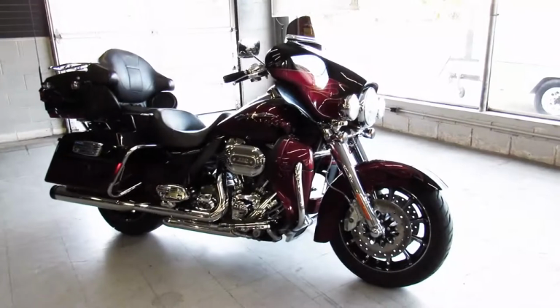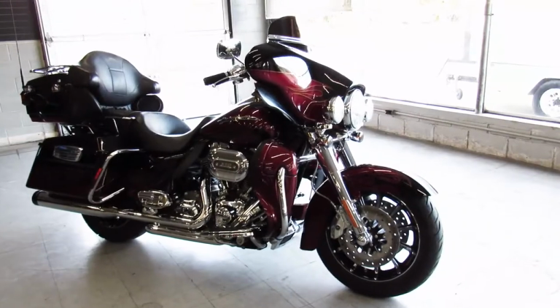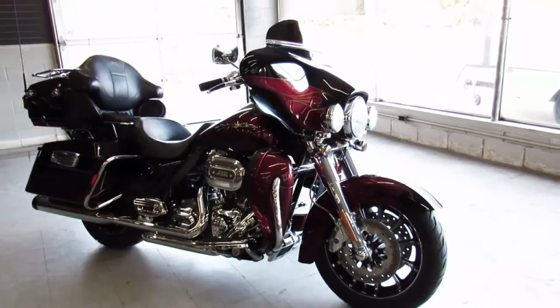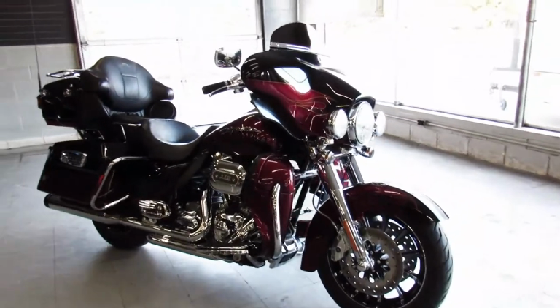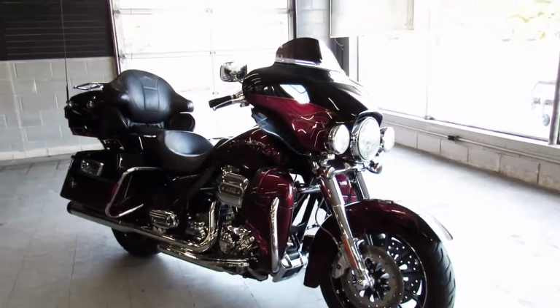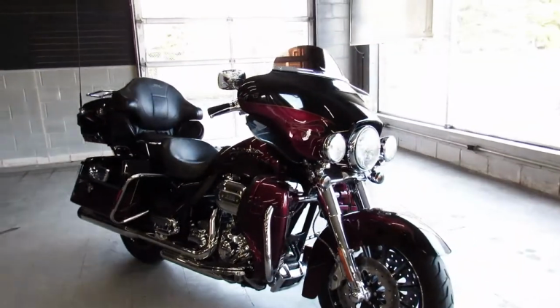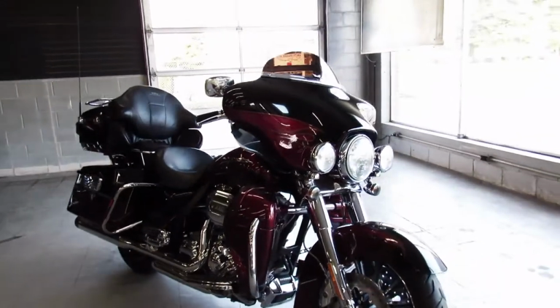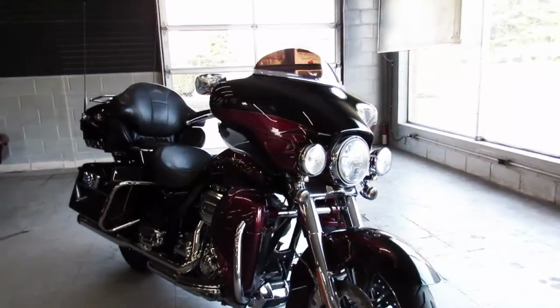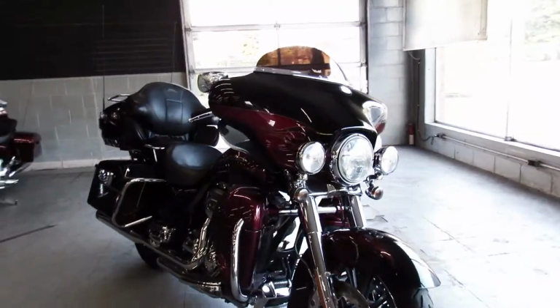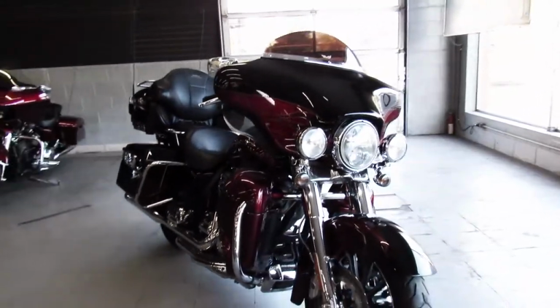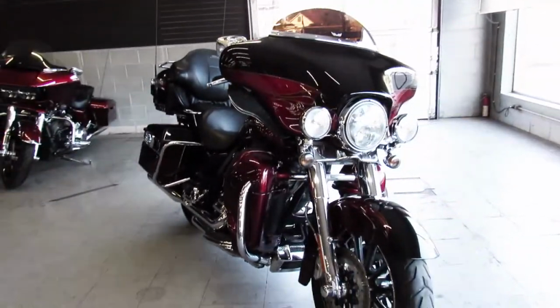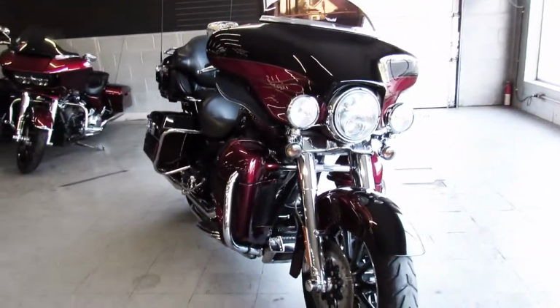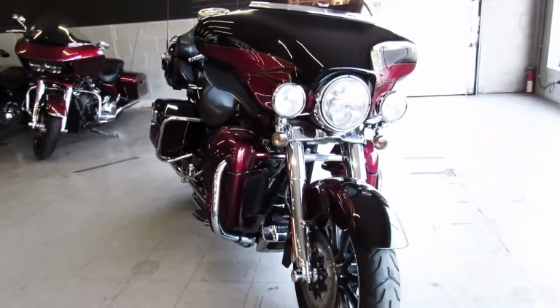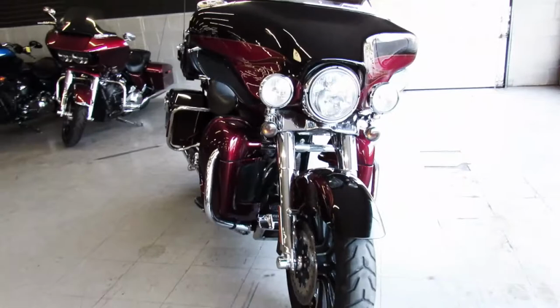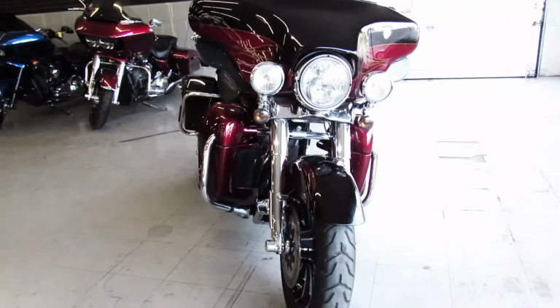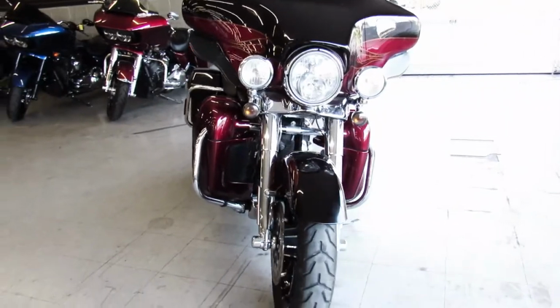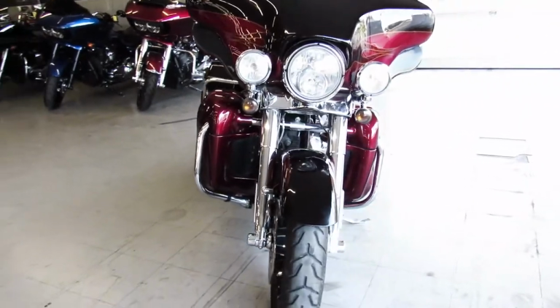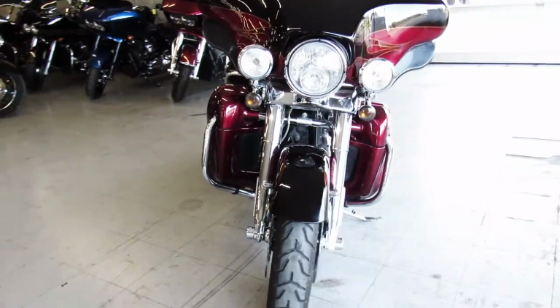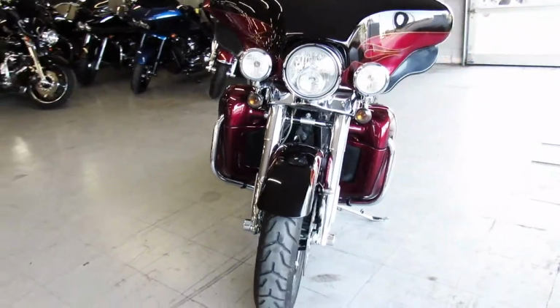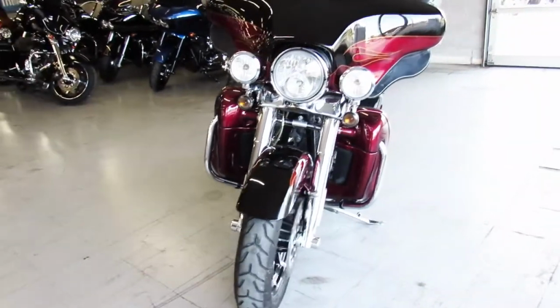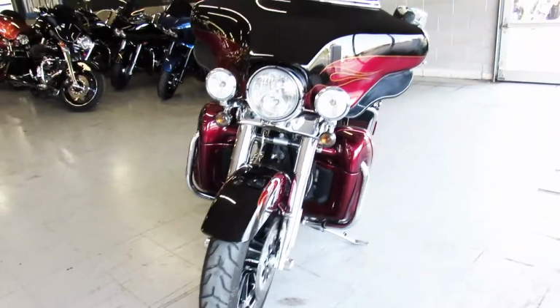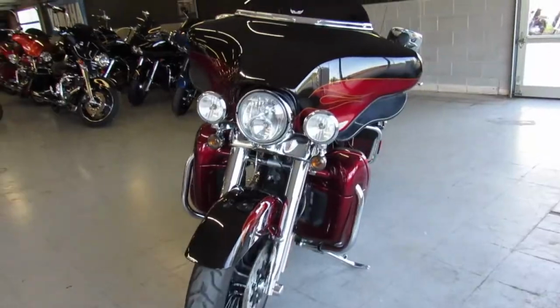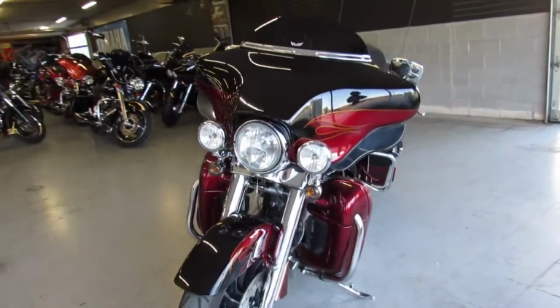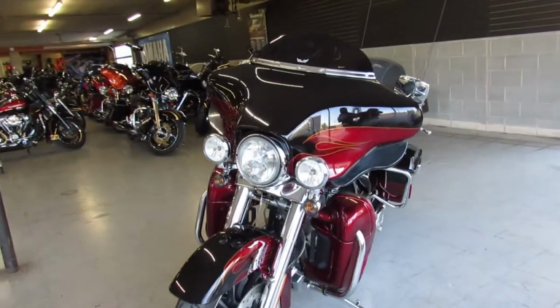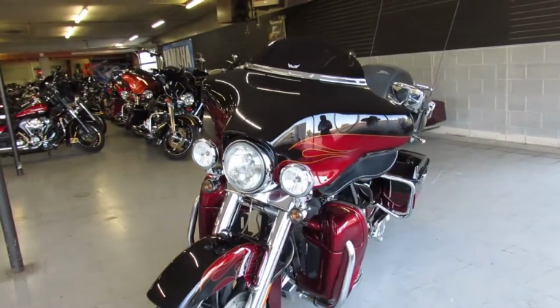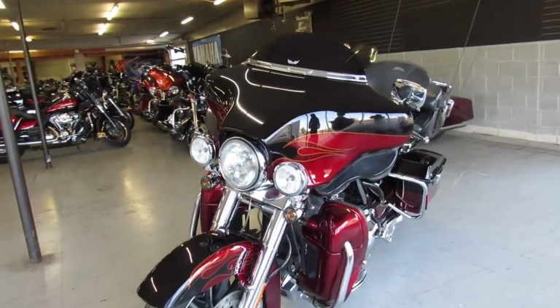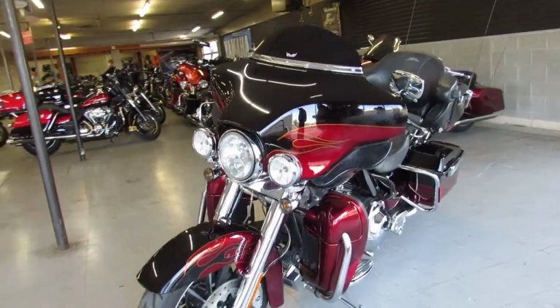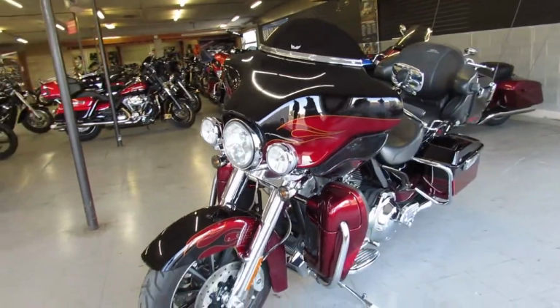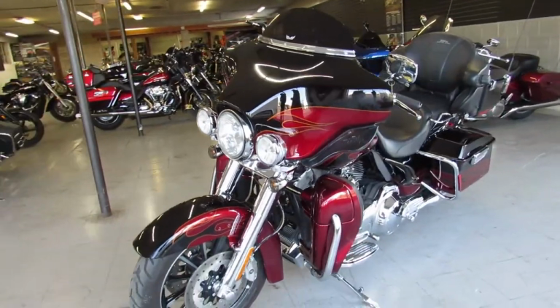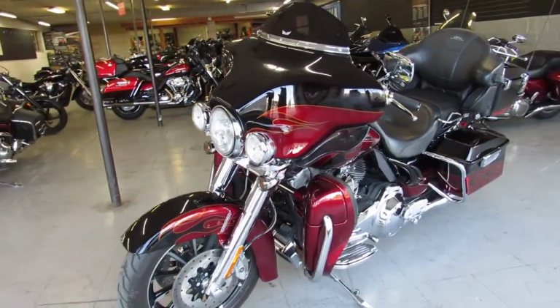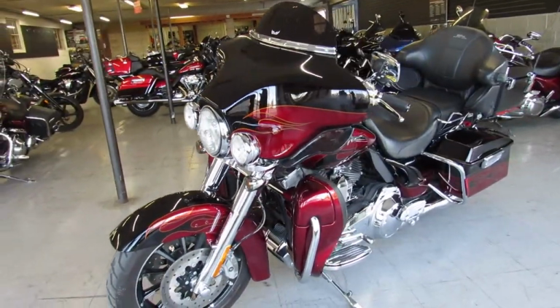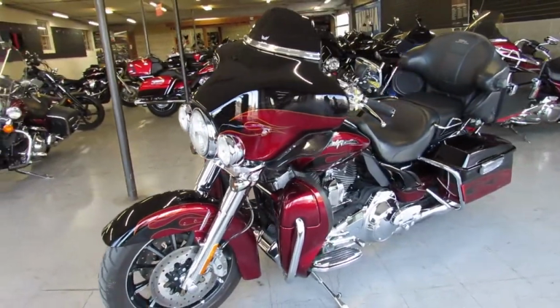Hey guys, it's ApprovalPowerSports.com here. We're filling the showroom up with these Harley-Davidsons. This one here just came in — 2011 Harley-Davidson Screaming Eagle, 110 motor CVO. Sharp bike, guys.